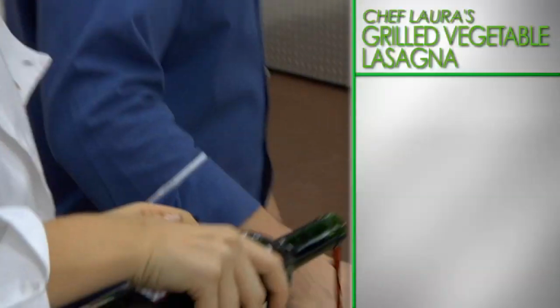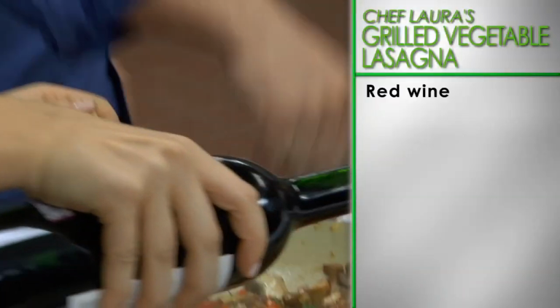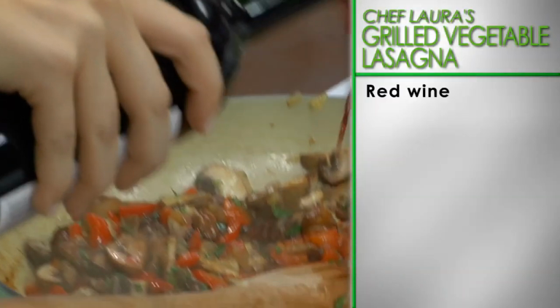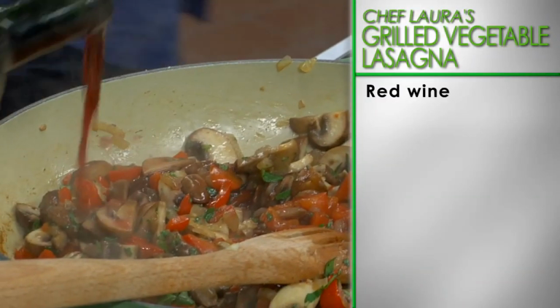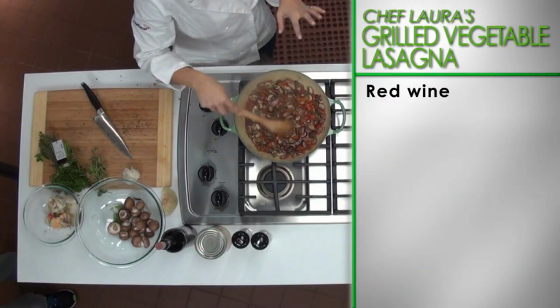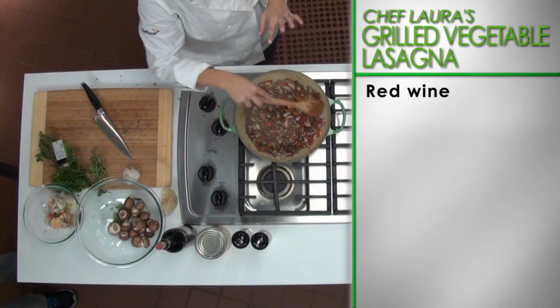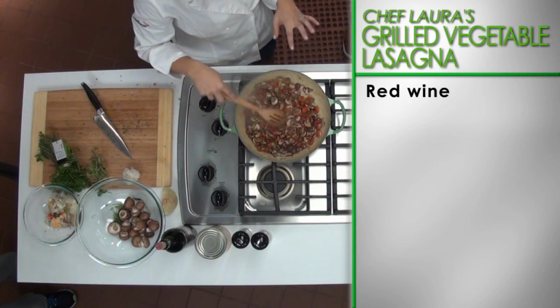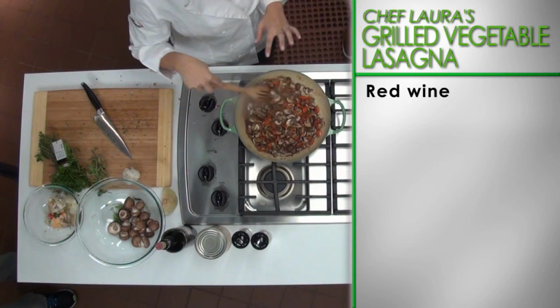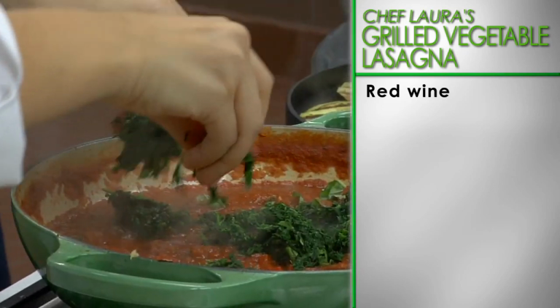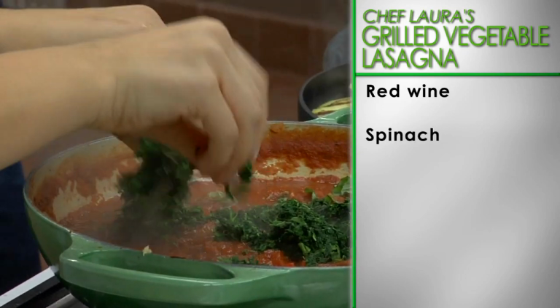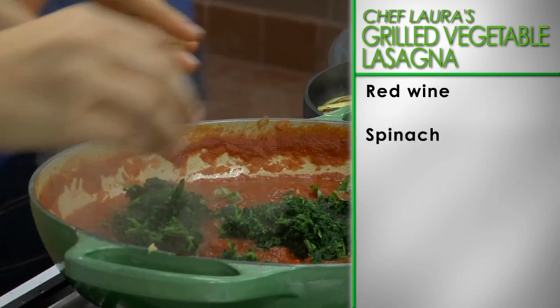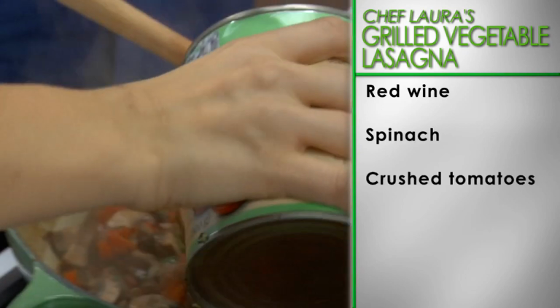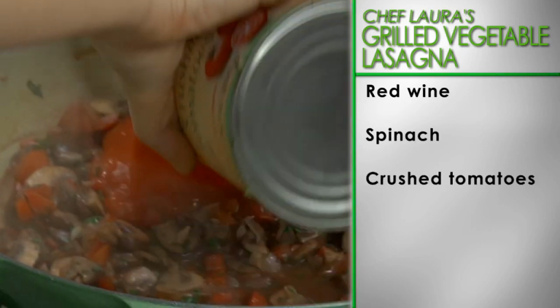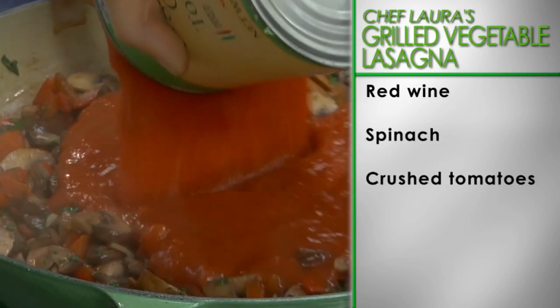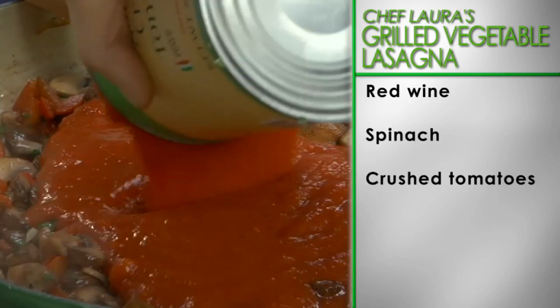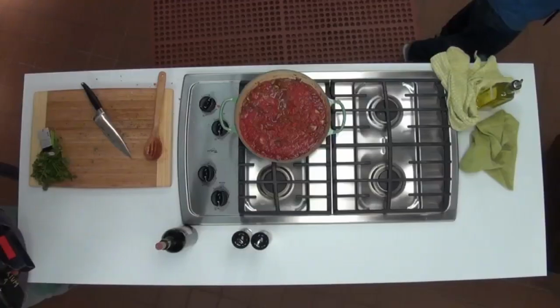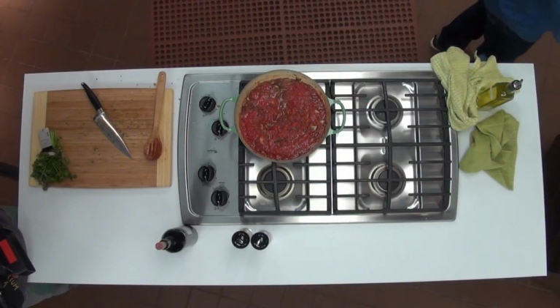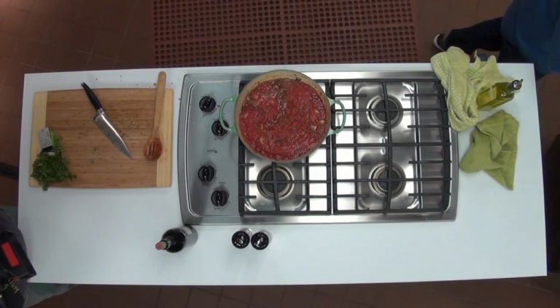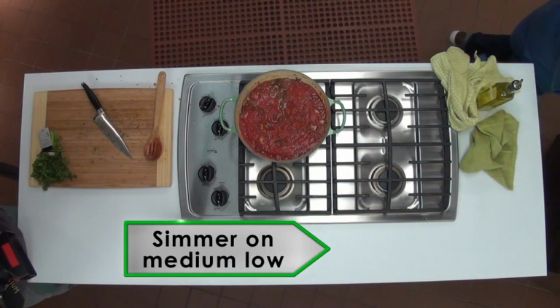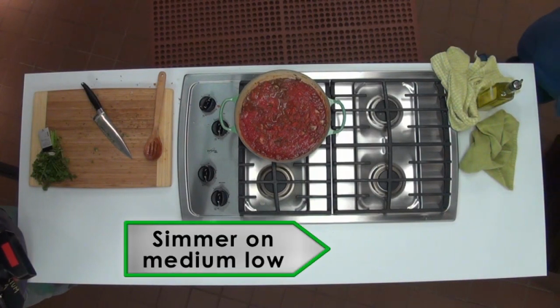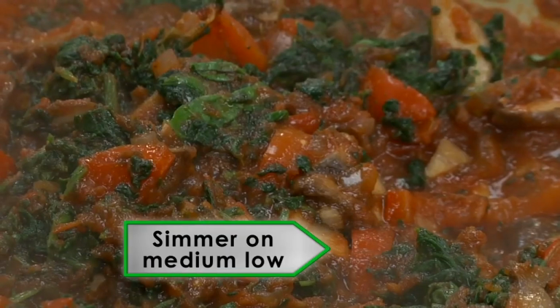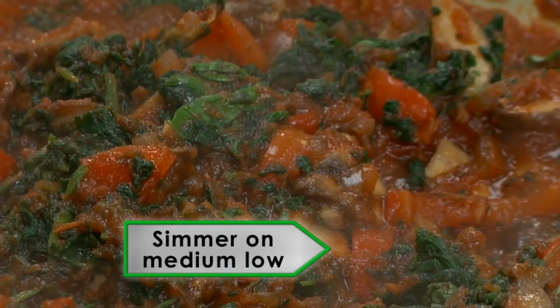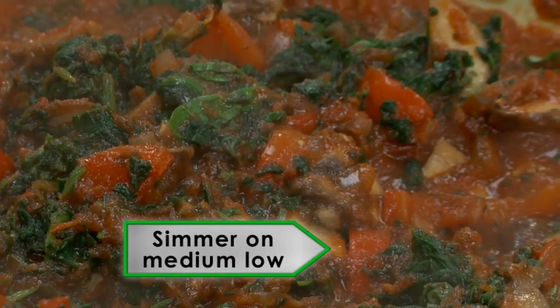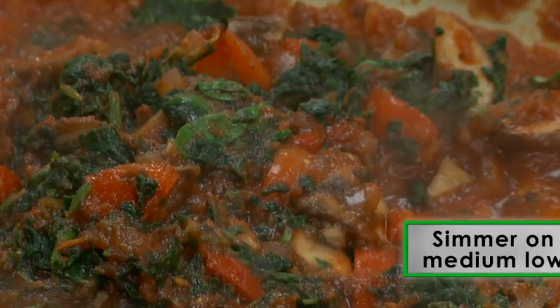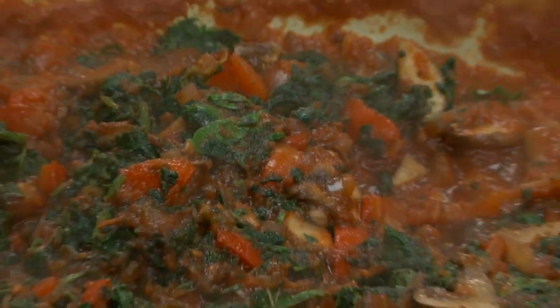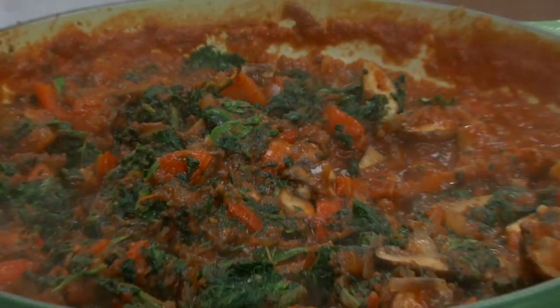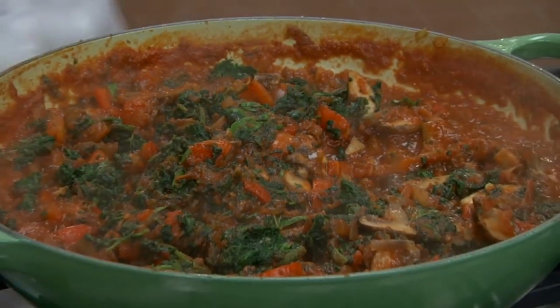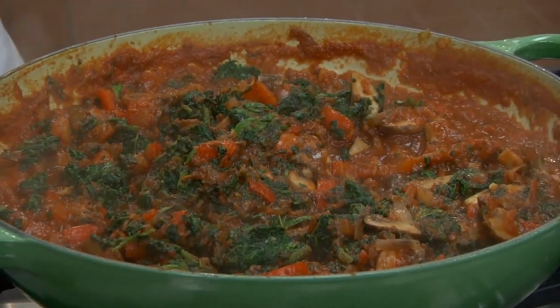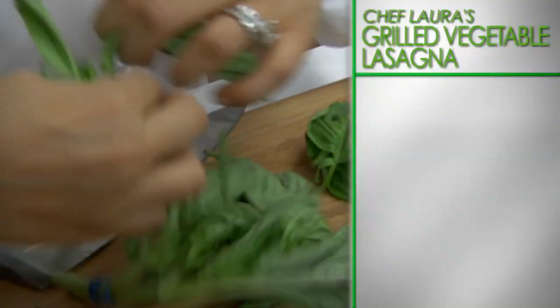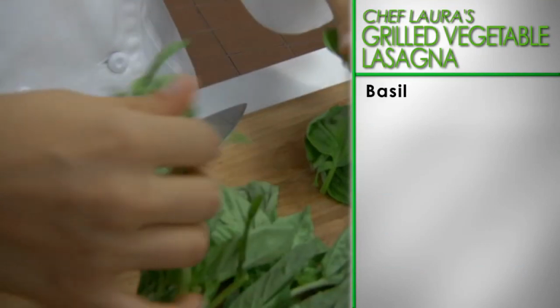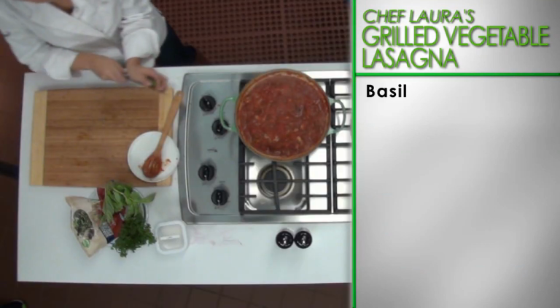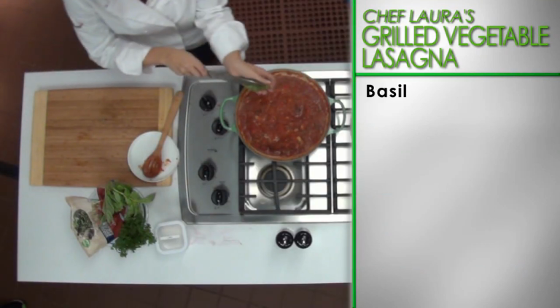Pour in the wine and cook until it's reduced by half. Add the thawed spinach and crushed tomatoes. Reduce the heat to medium-low and gently simmer until the sauce is thickened slightly. Add the basil at the end.